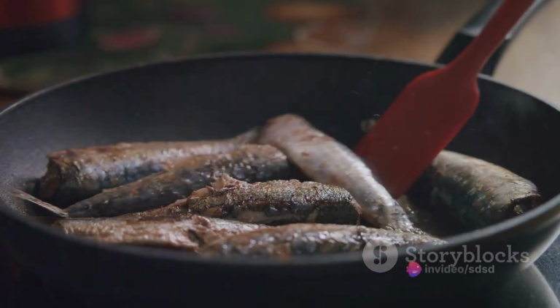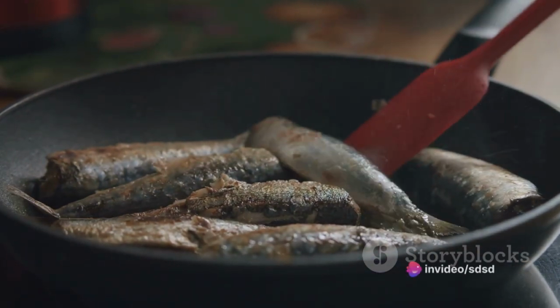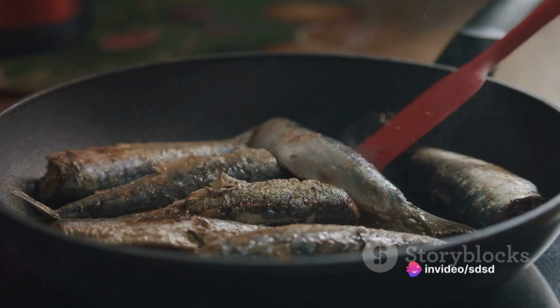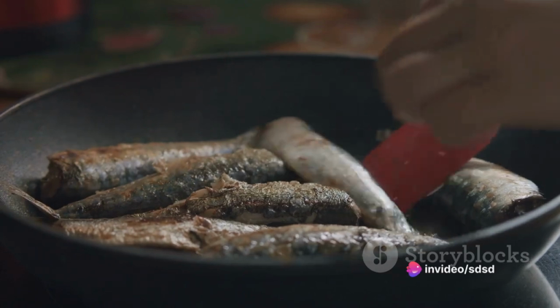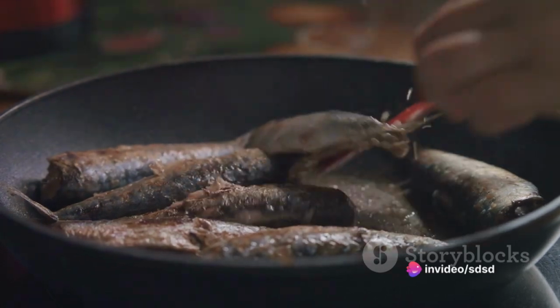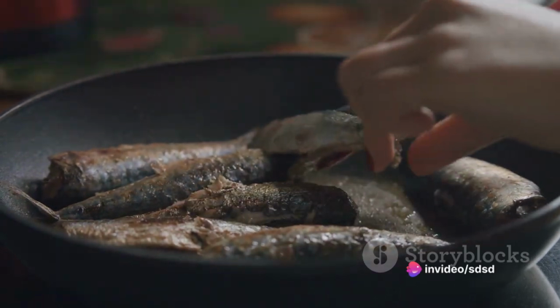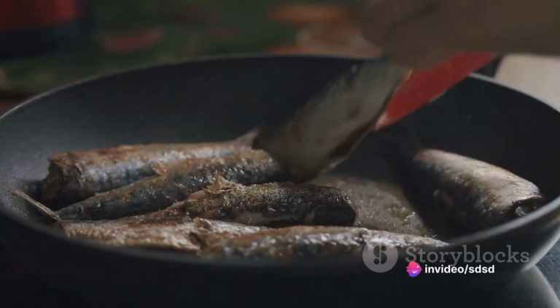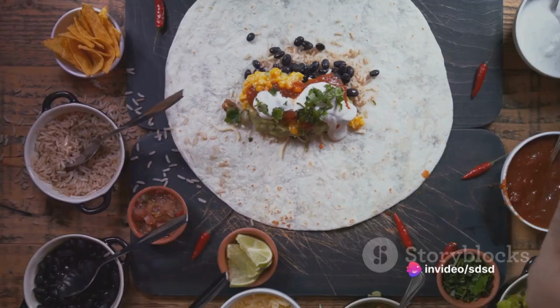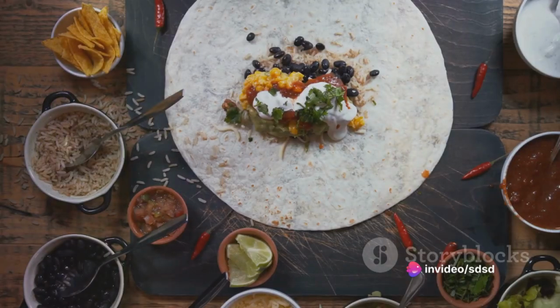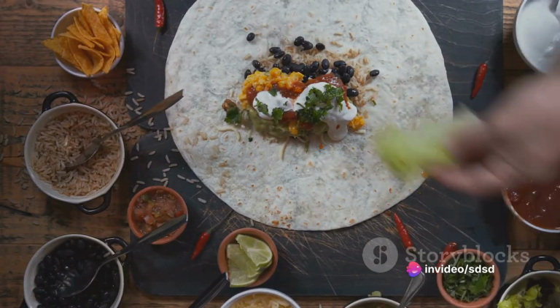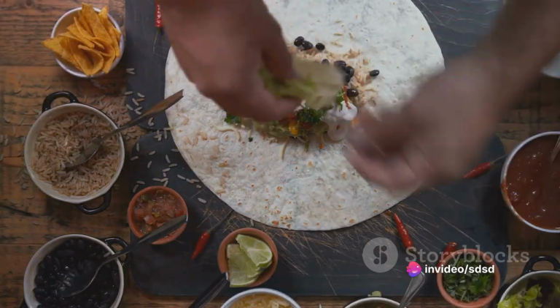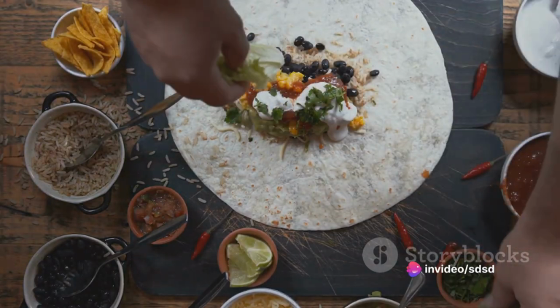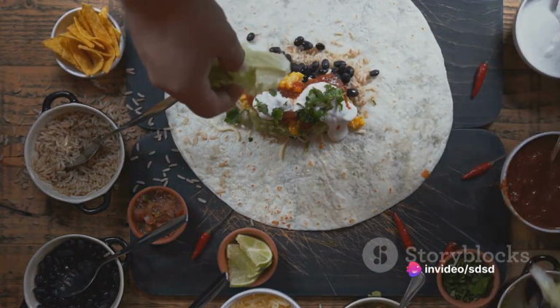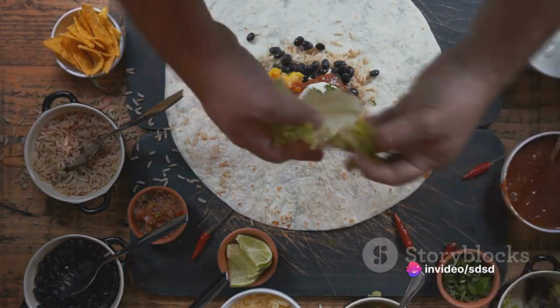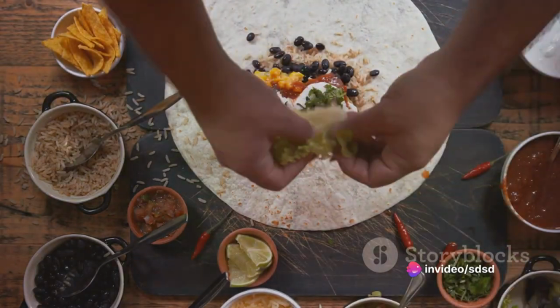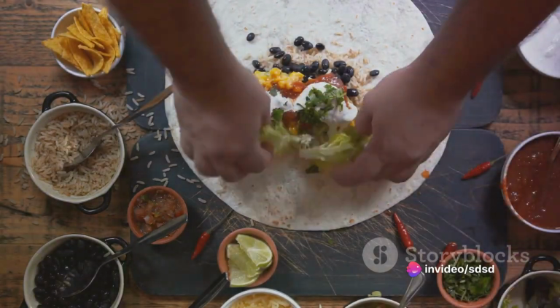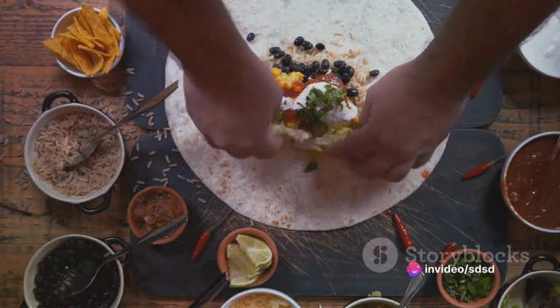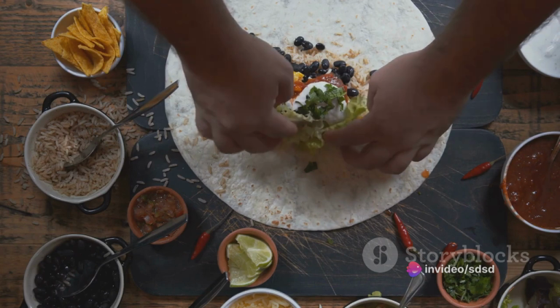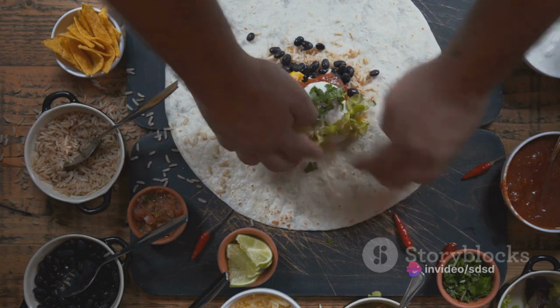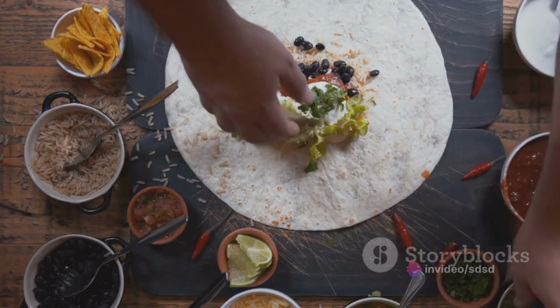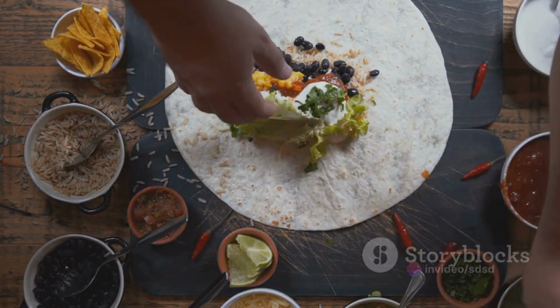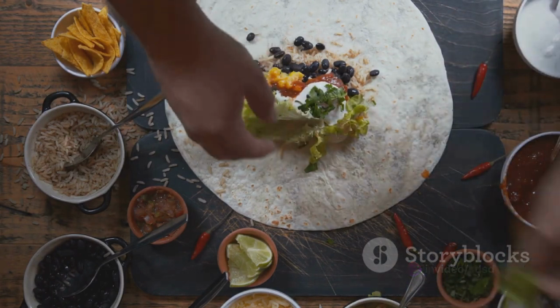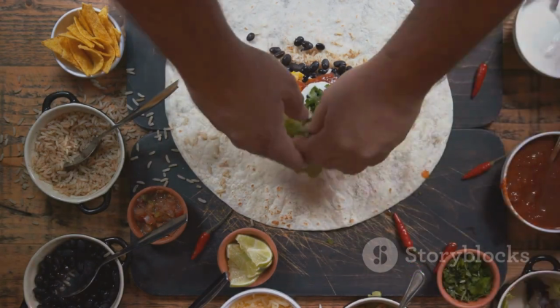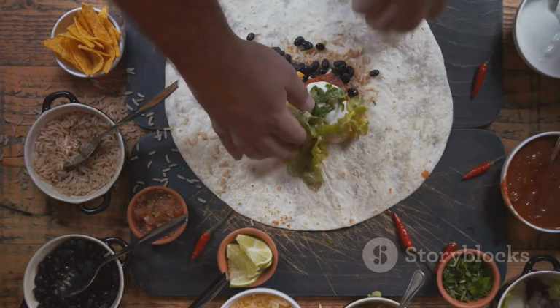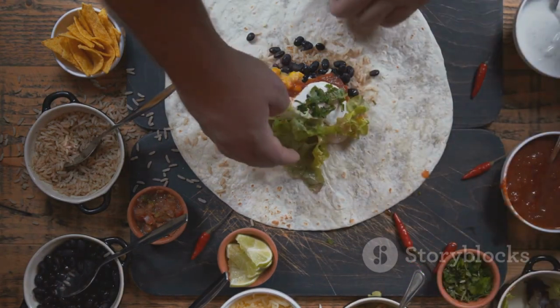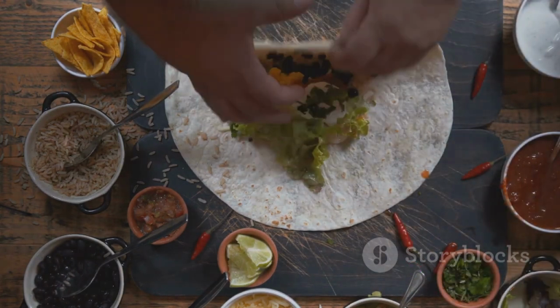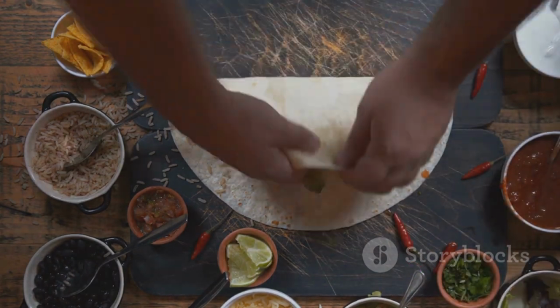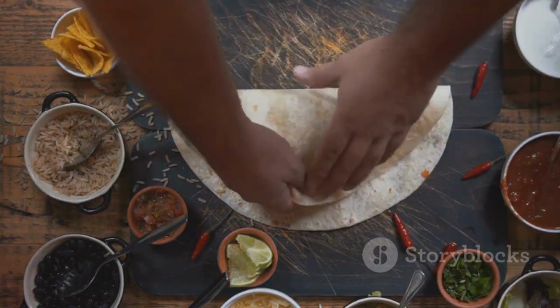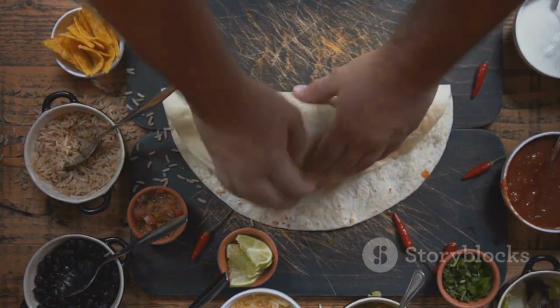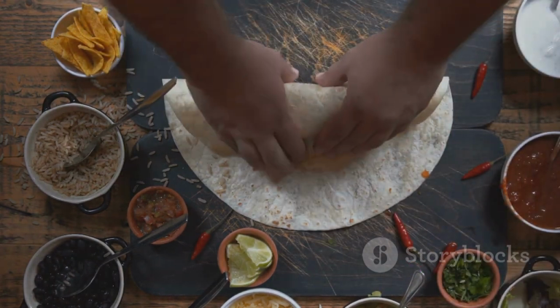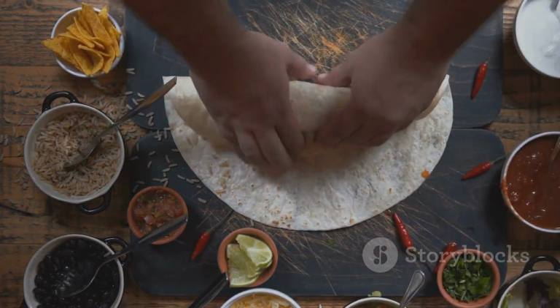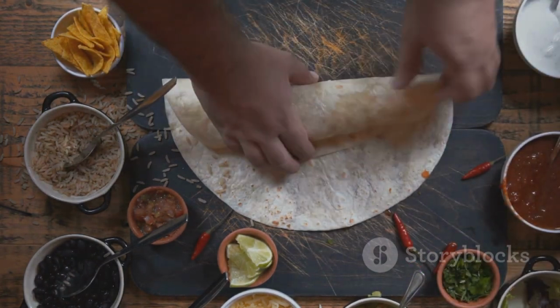First, gather your ingredients. You'll need two cans of sardines, four large tortillas, one red onion, two ripe avocados, a bunch of fresh cilantro, one lime, and a pinch of salt and pepper.